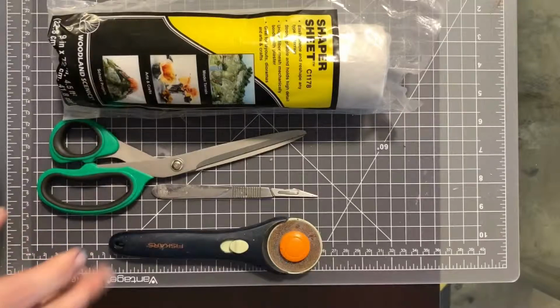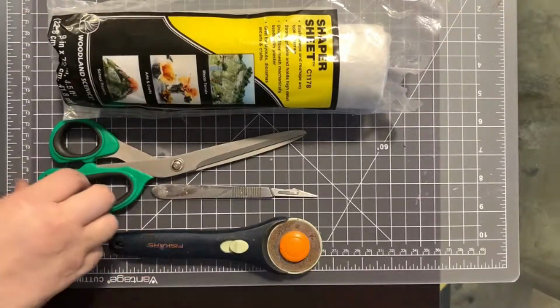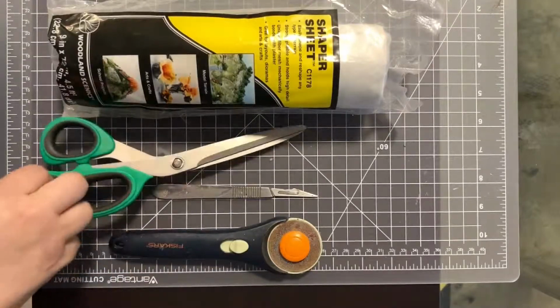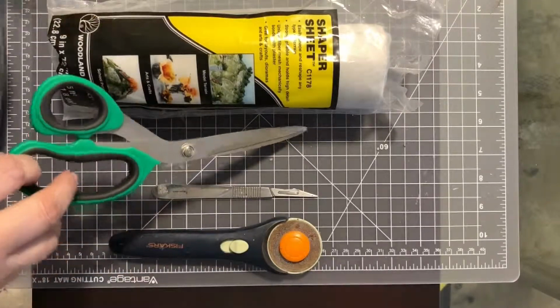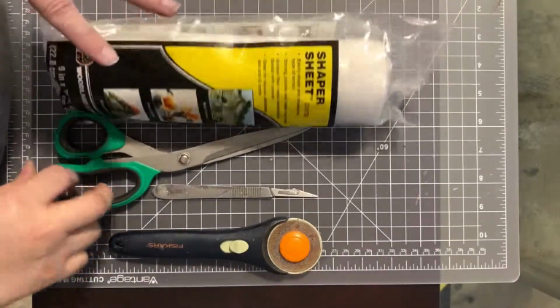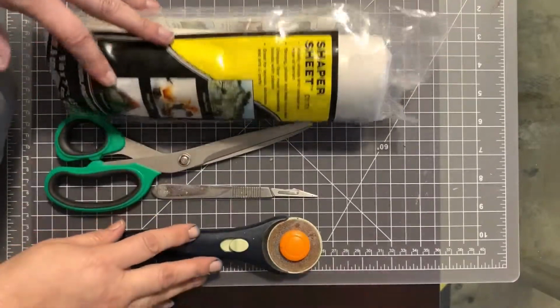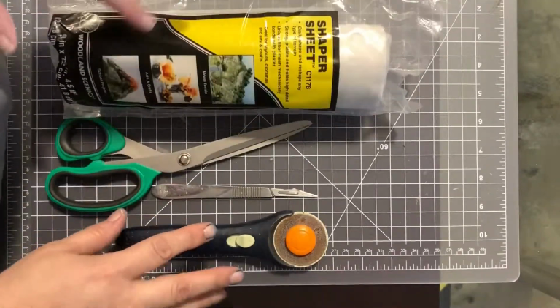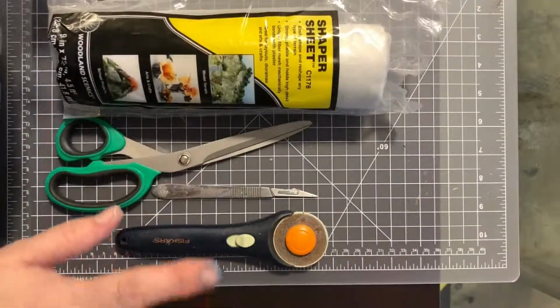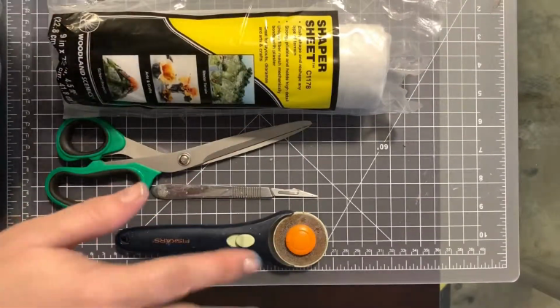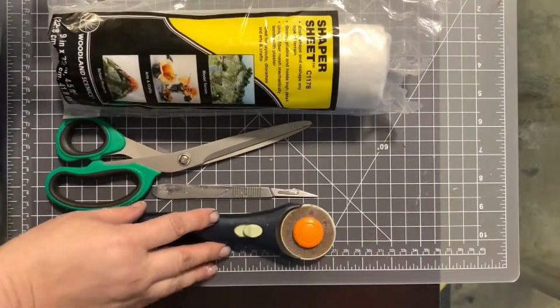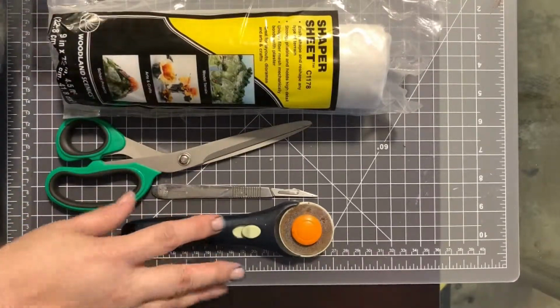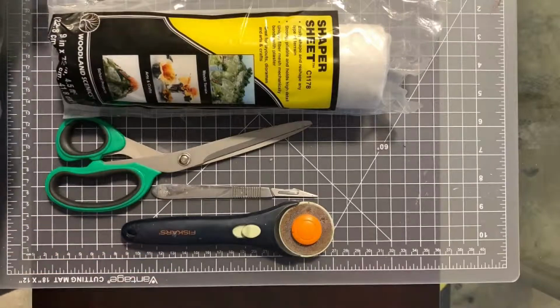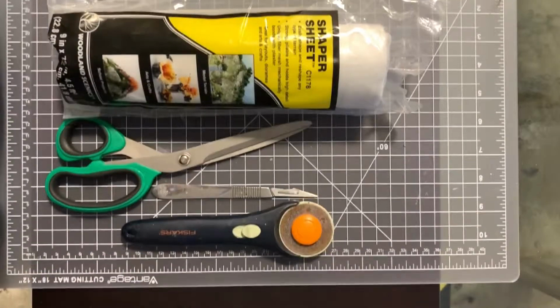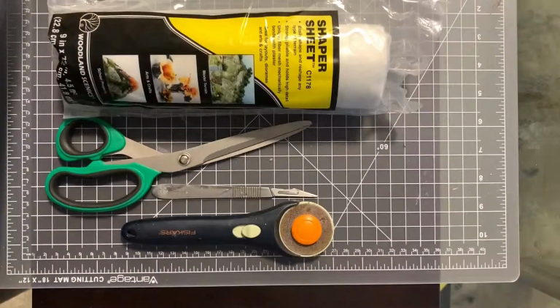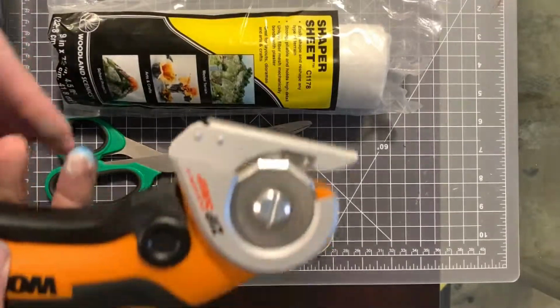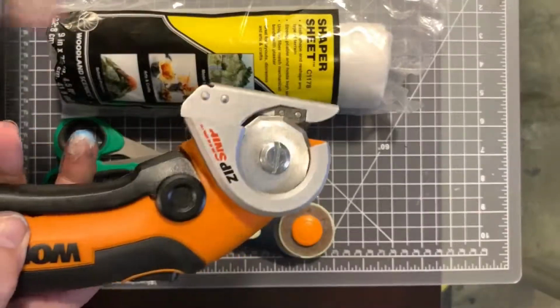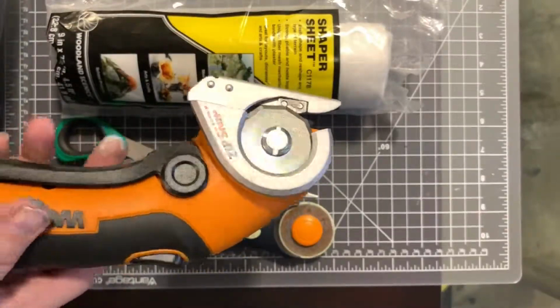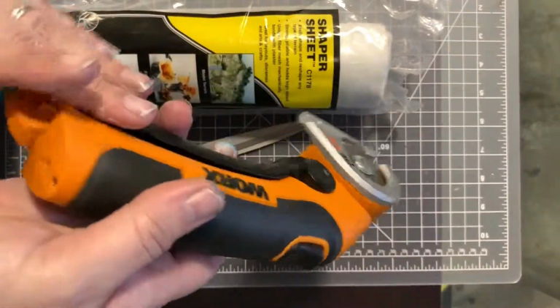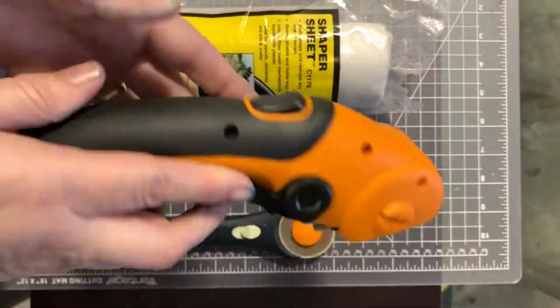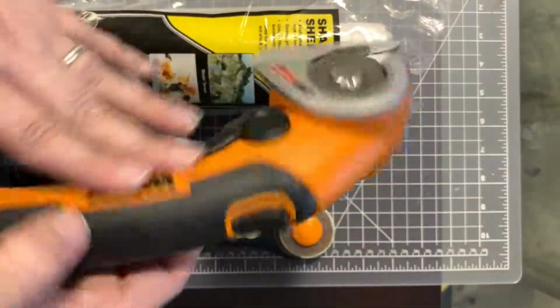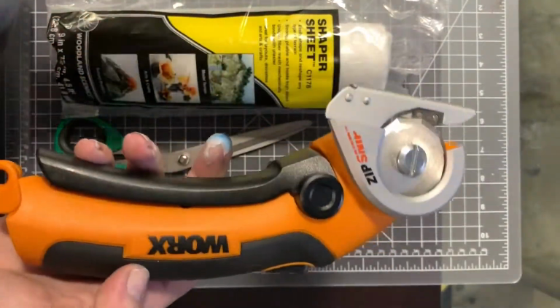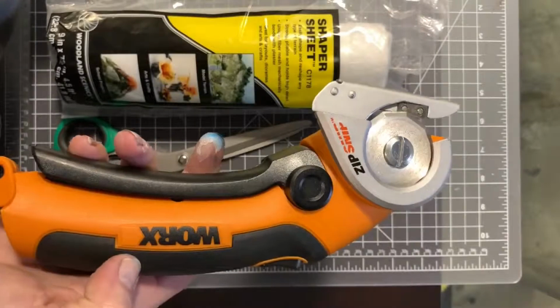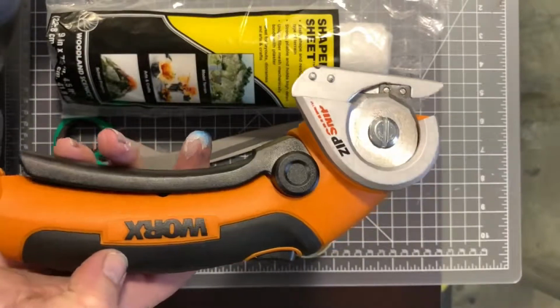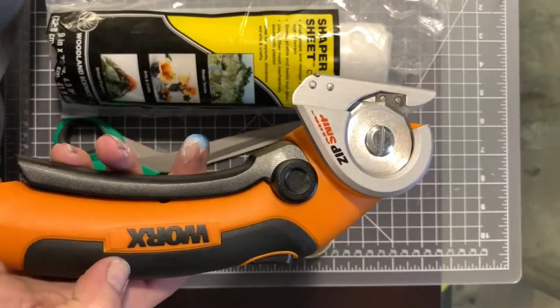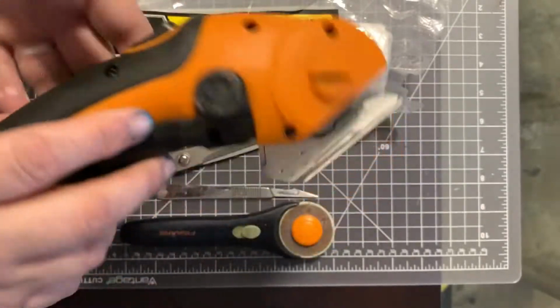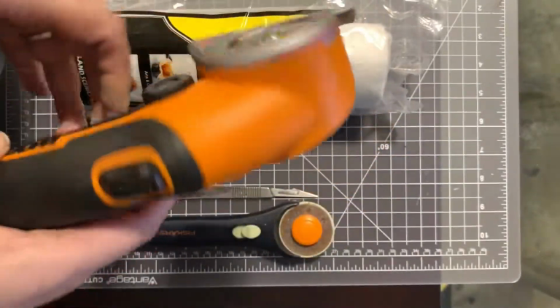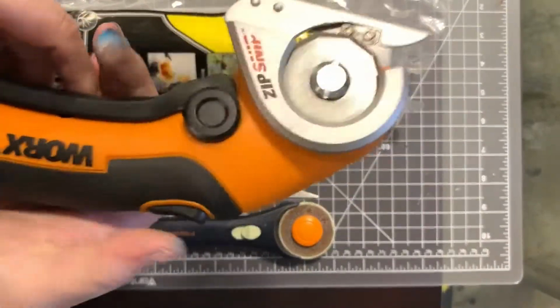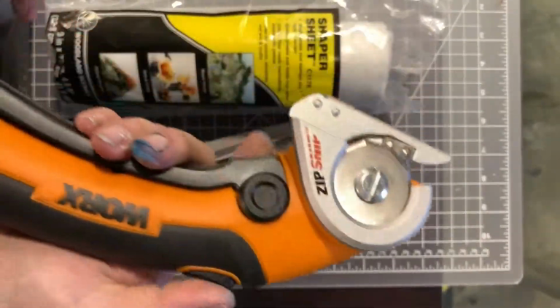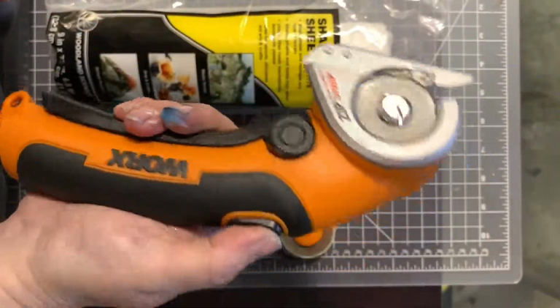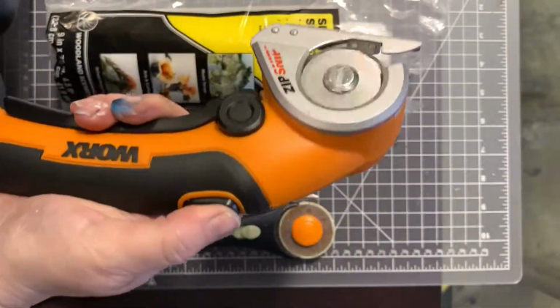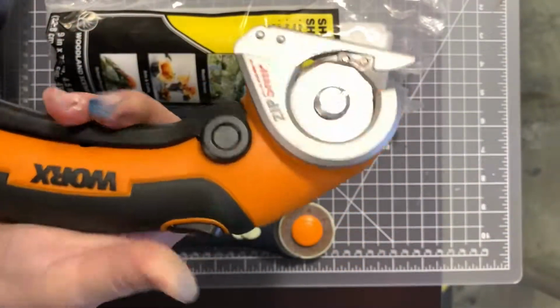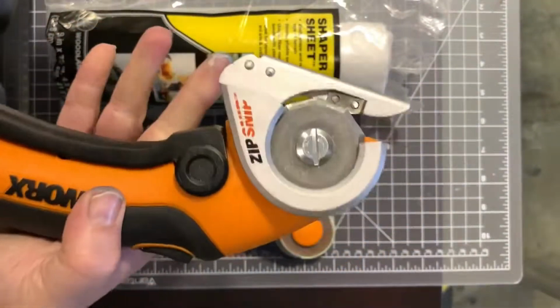So I've shared that I use scissors, a utility knife, or a rotary cutter. And then I came in and said, hey, I have this battery-powered rotary tool called the Zip Snip, and I really like it too, and it works great.